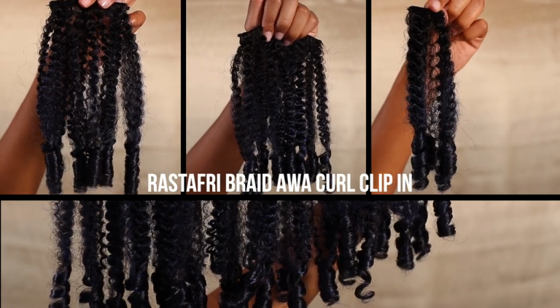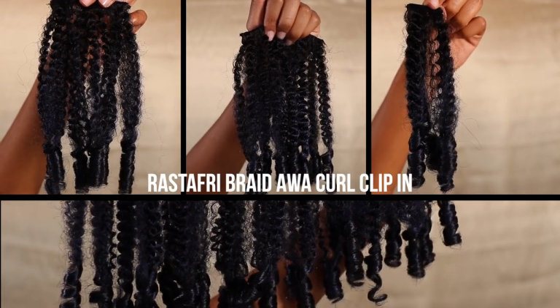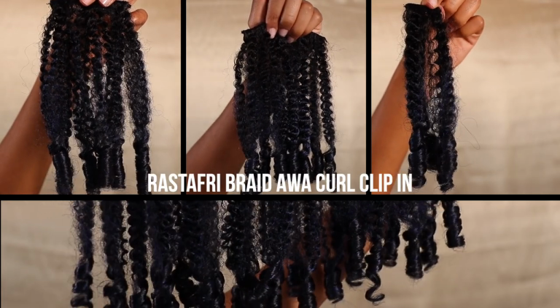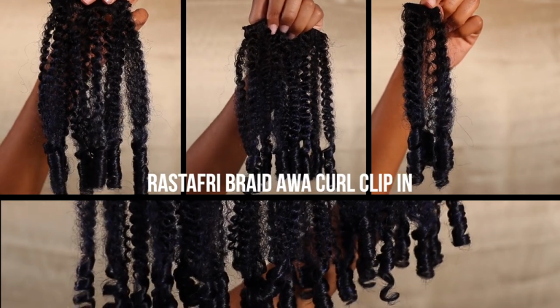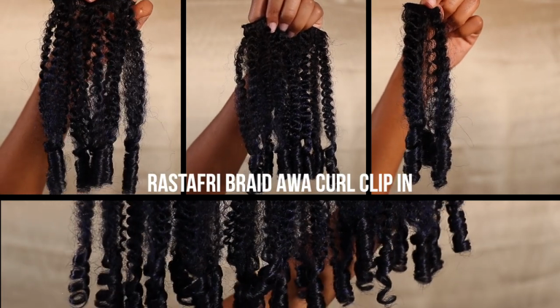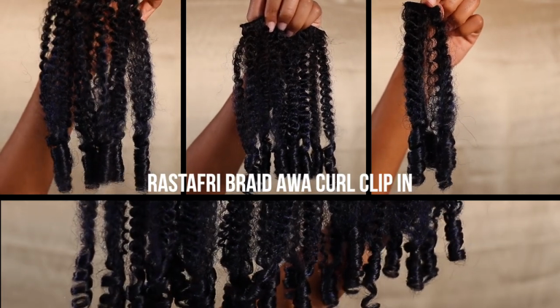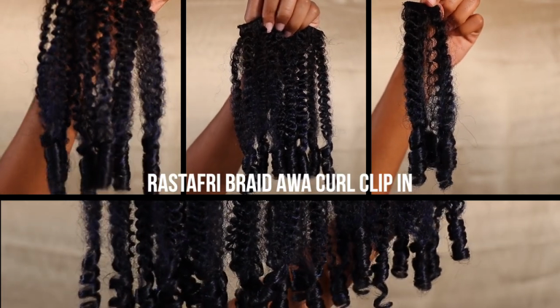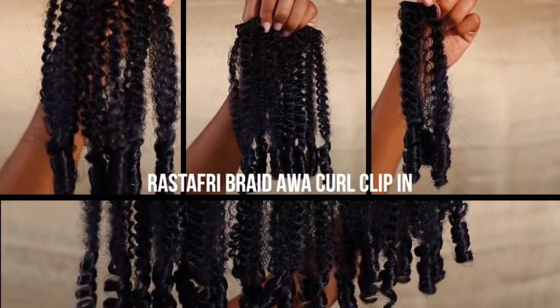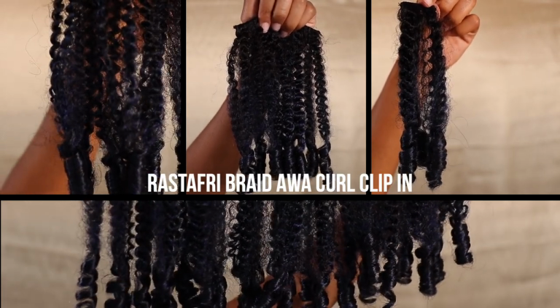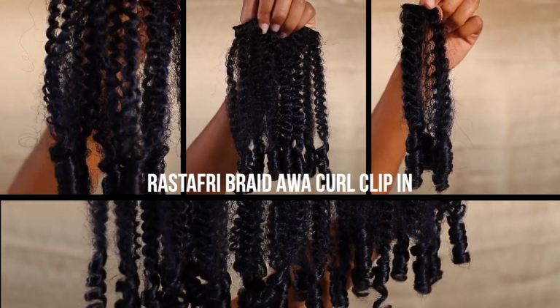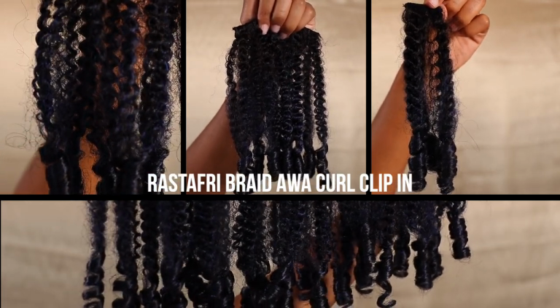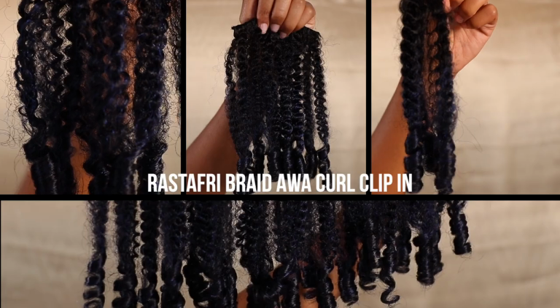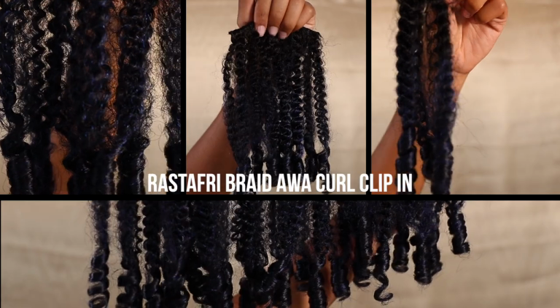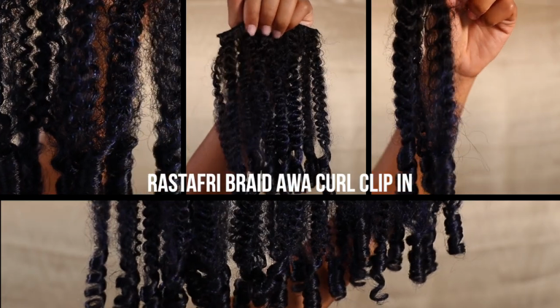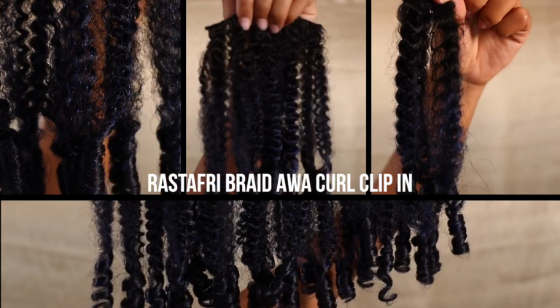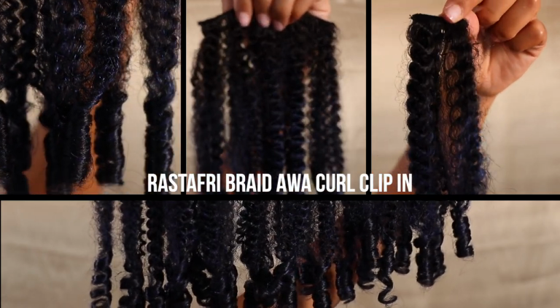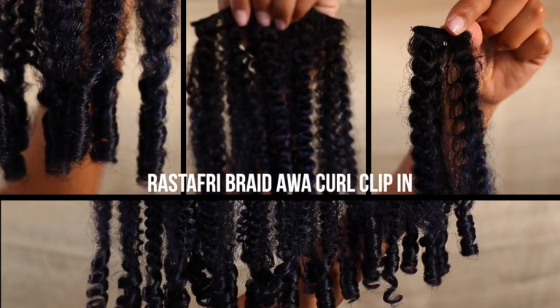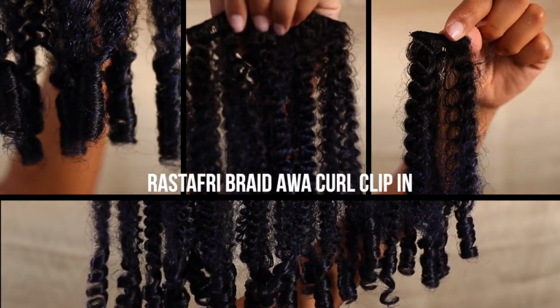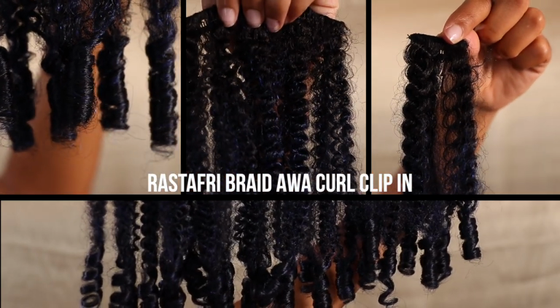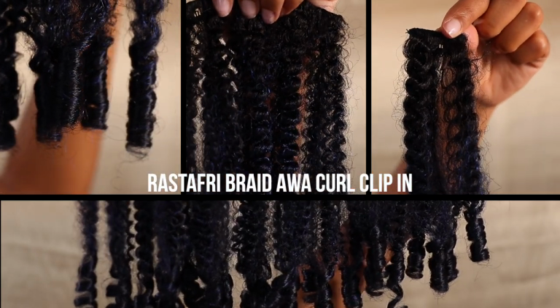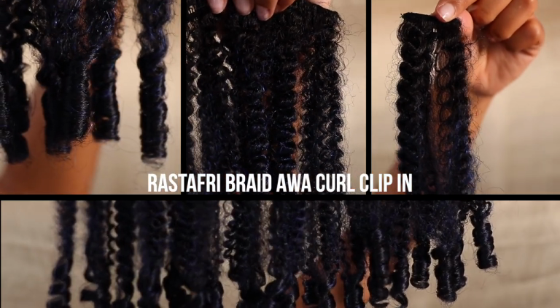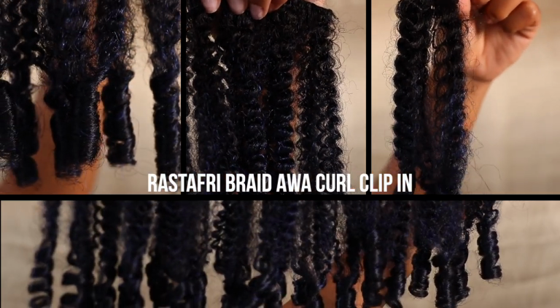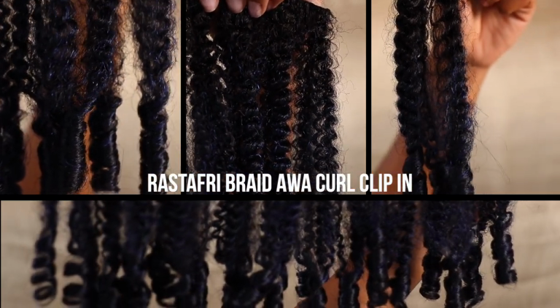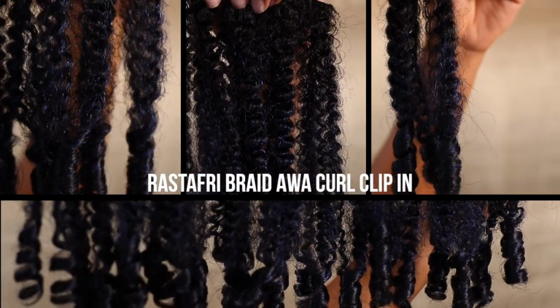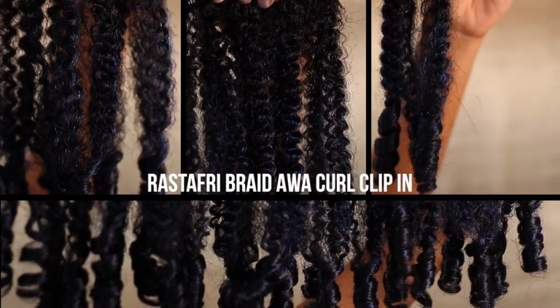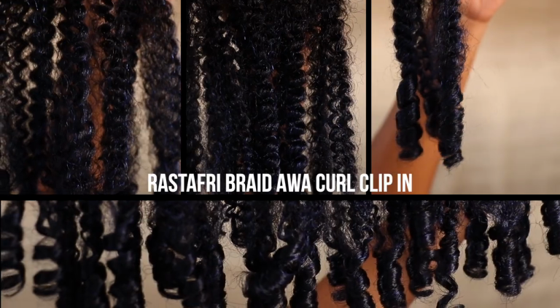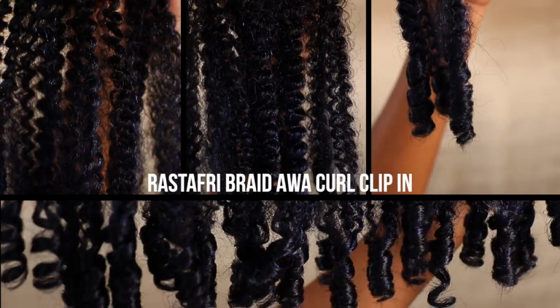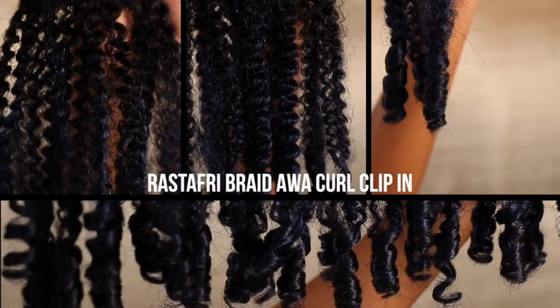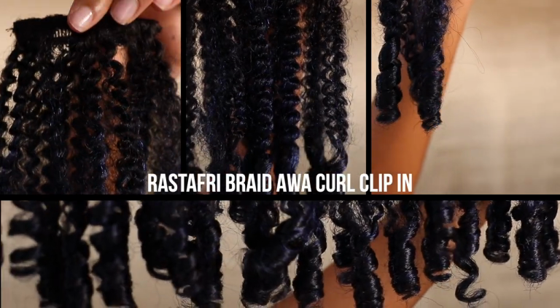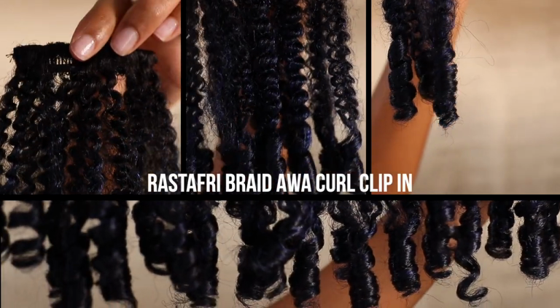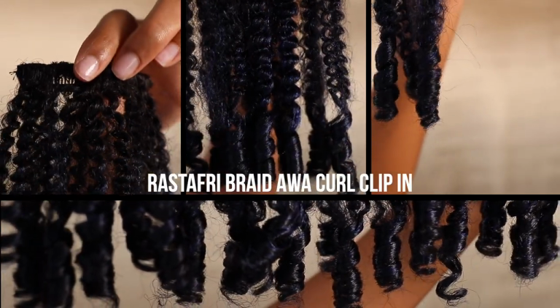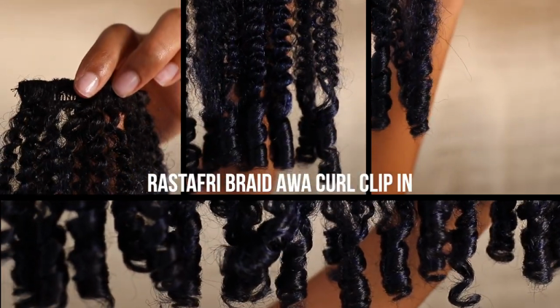I'm going to do a separate video showing you guys how you can do a full complete head using one pack of these clip-ins, but for now we're just going to do a quick super easy high bun.